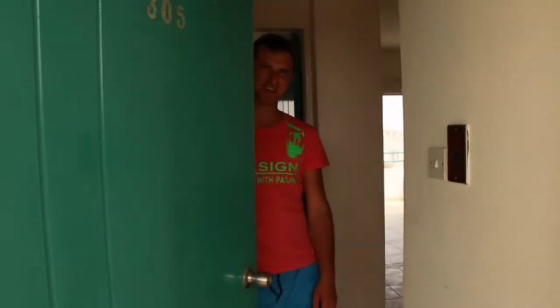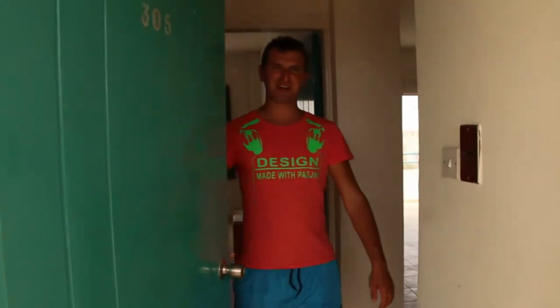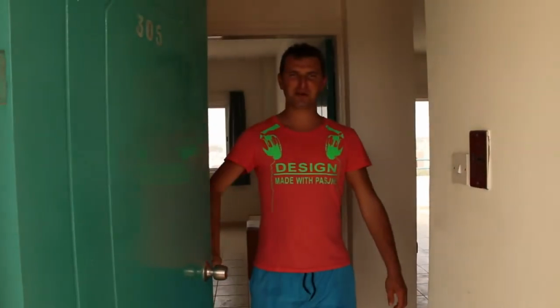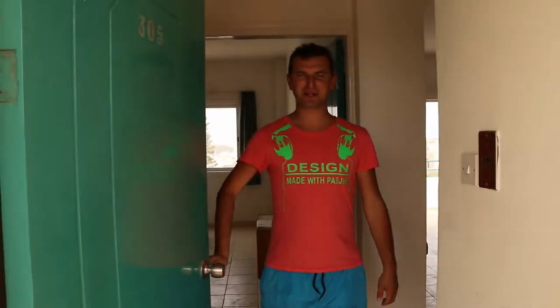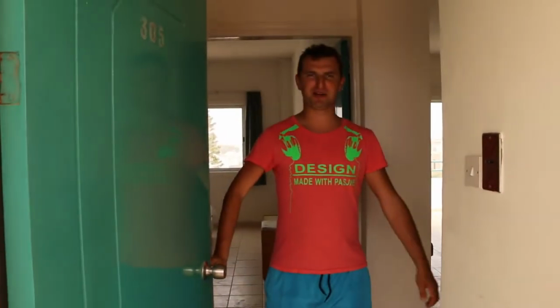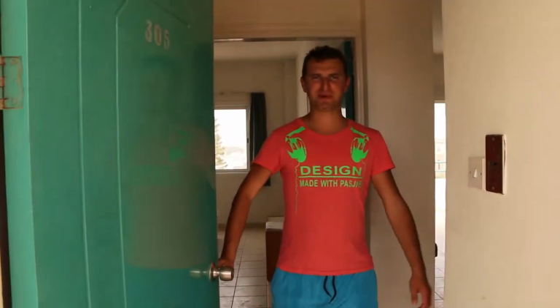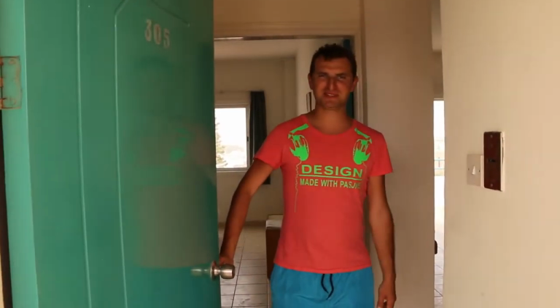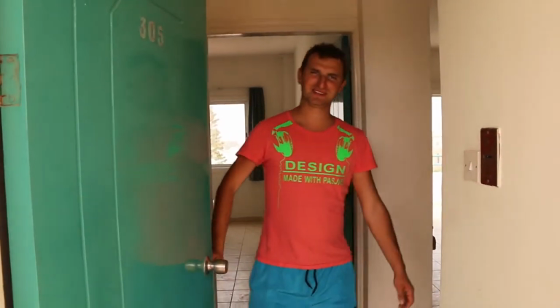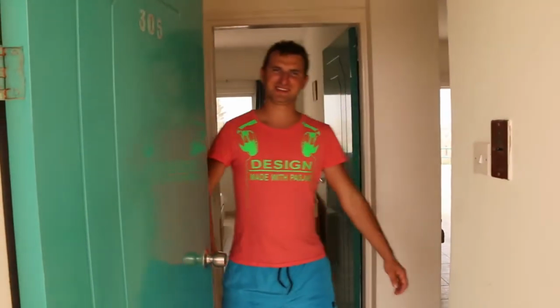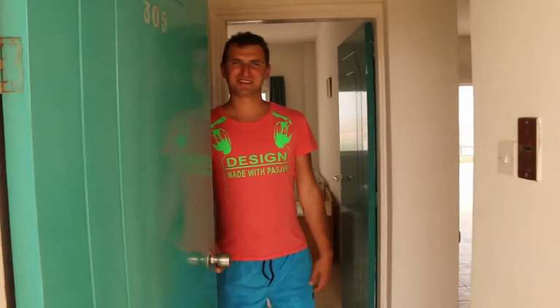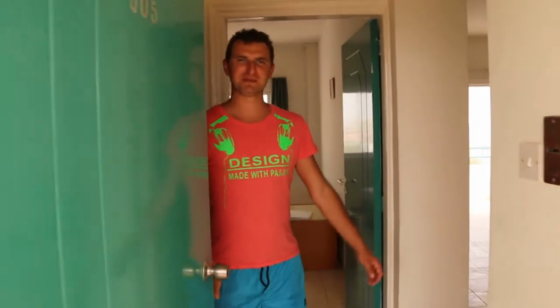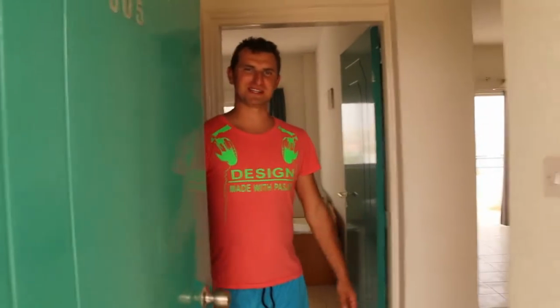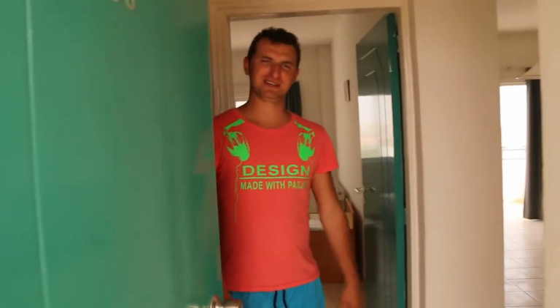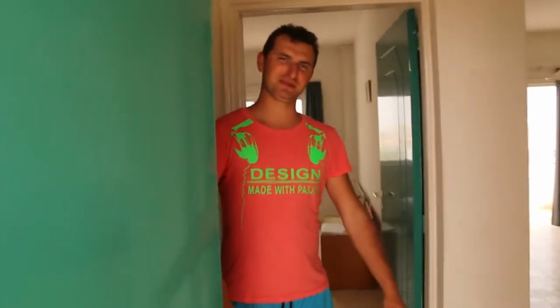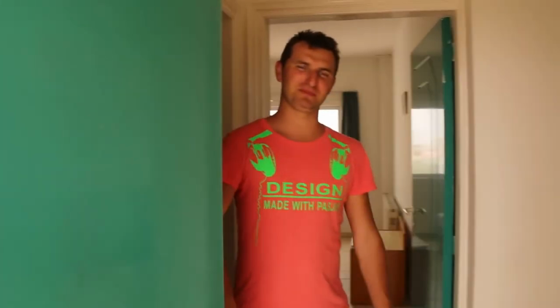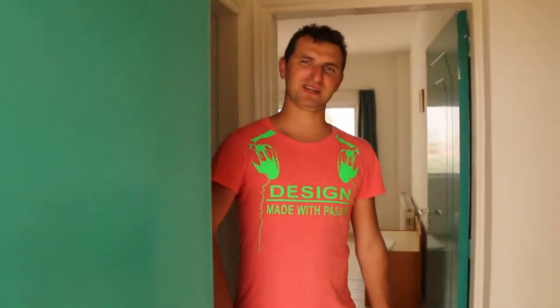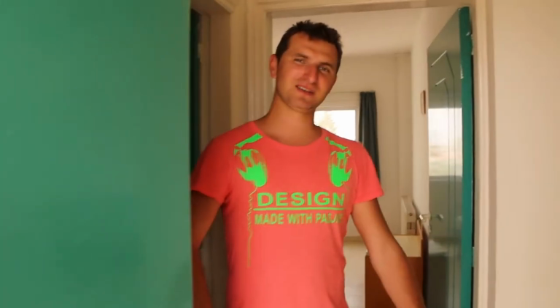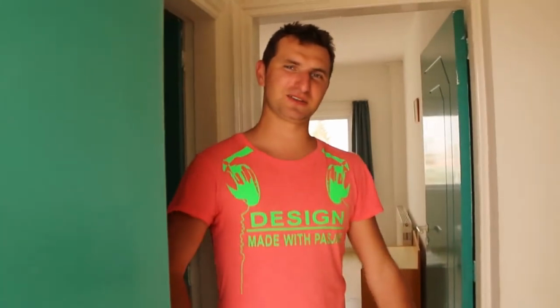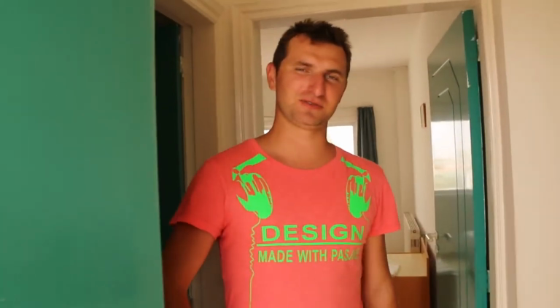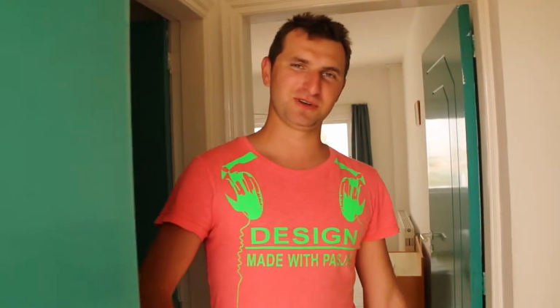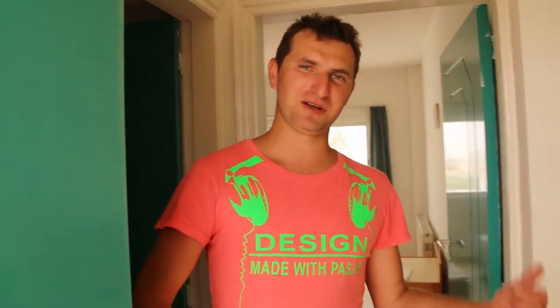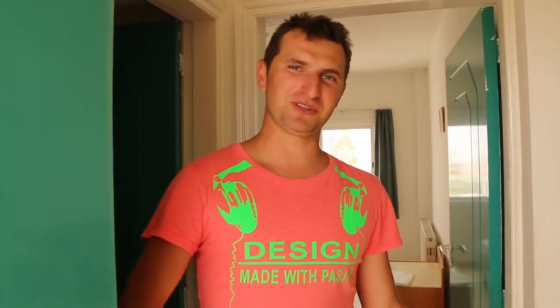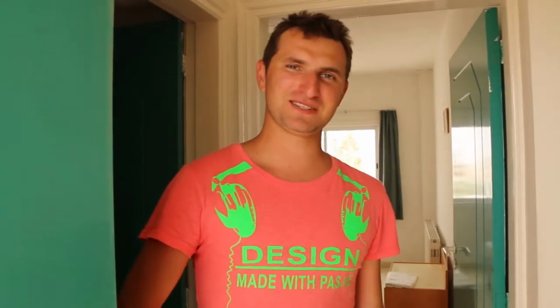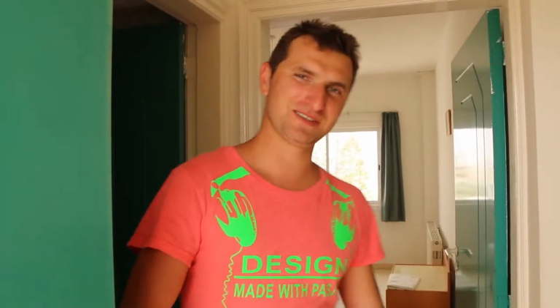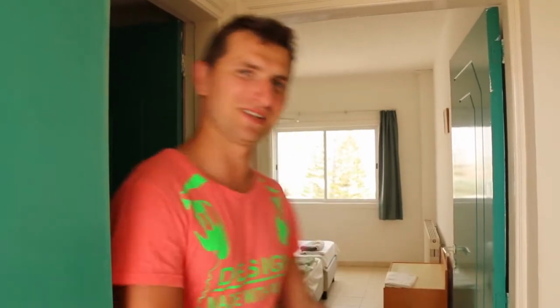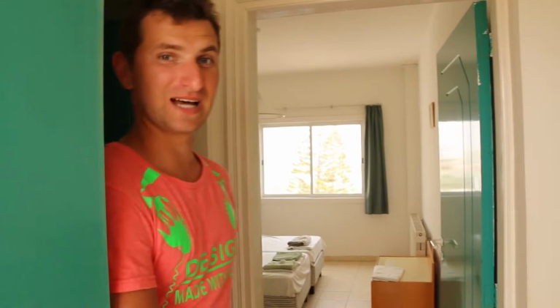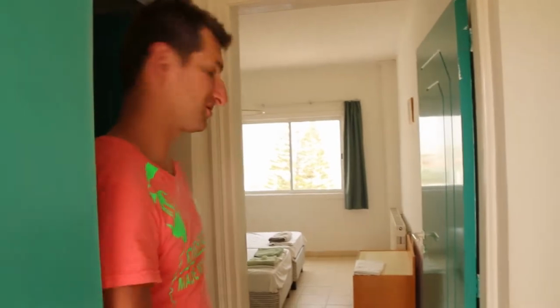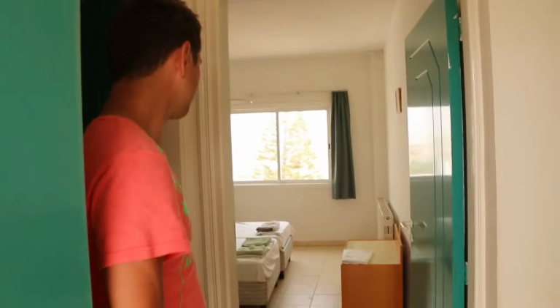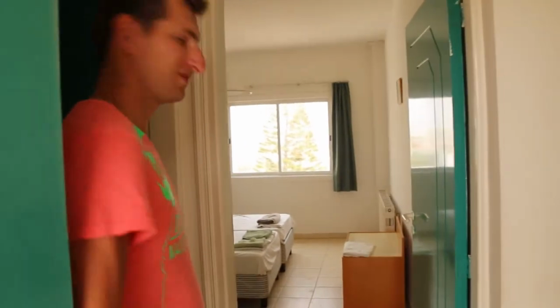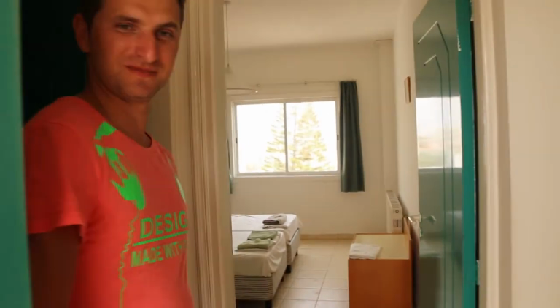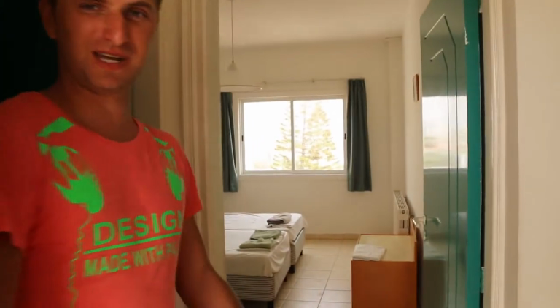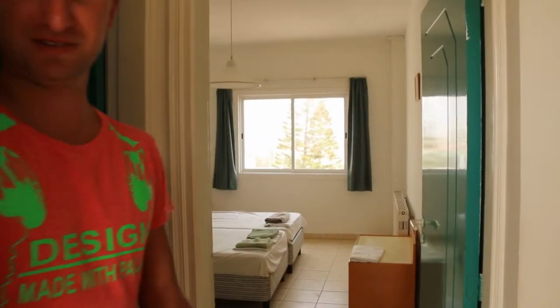Hello, welcome in our apartment. It's the Xenia in Perneva, near to Protaras in Cyprus. Come in.